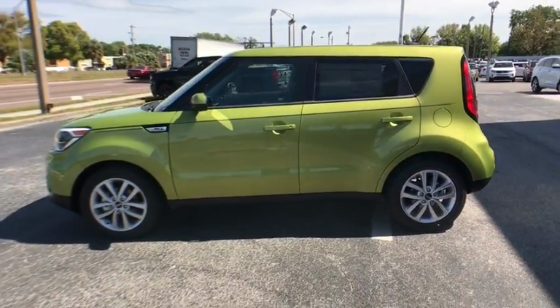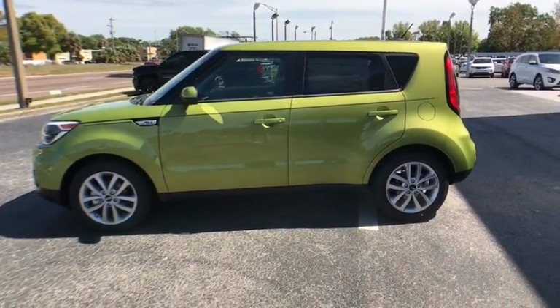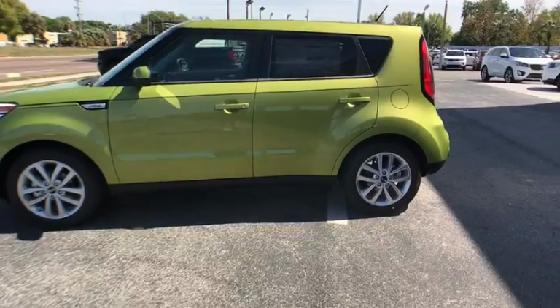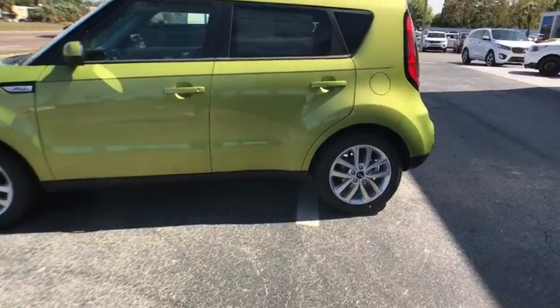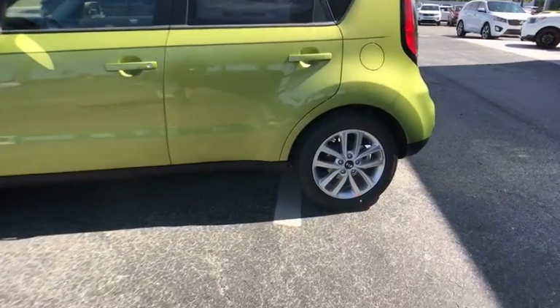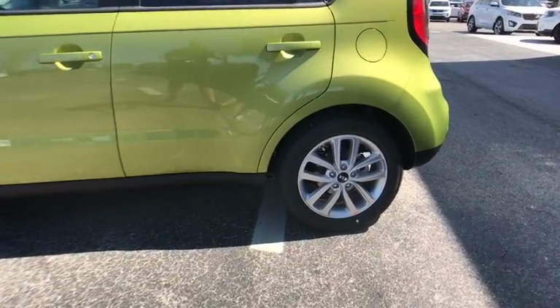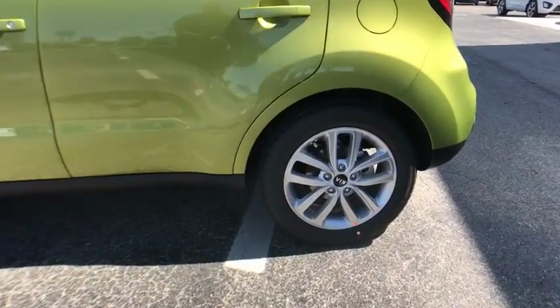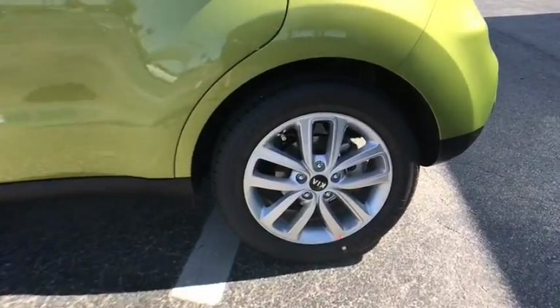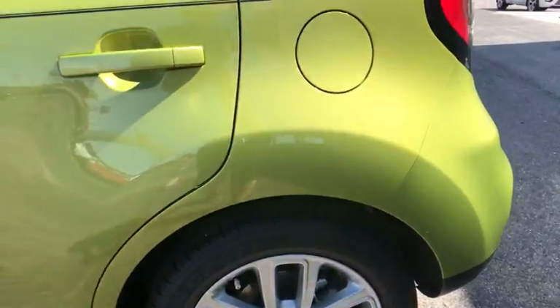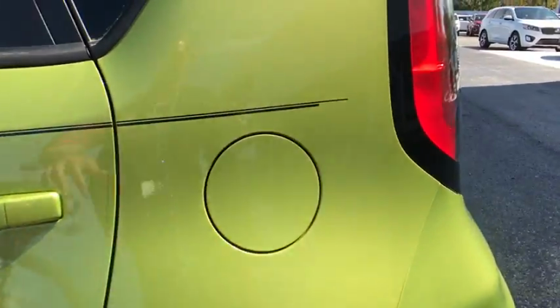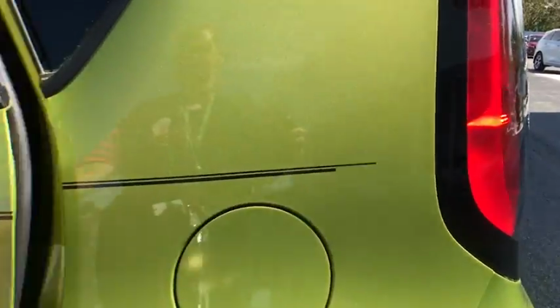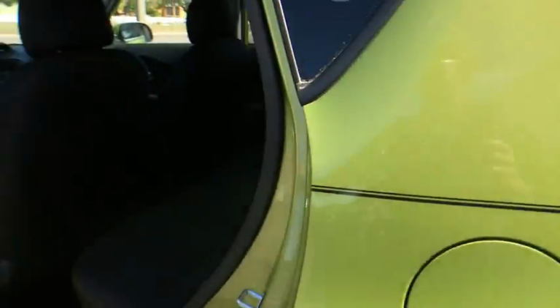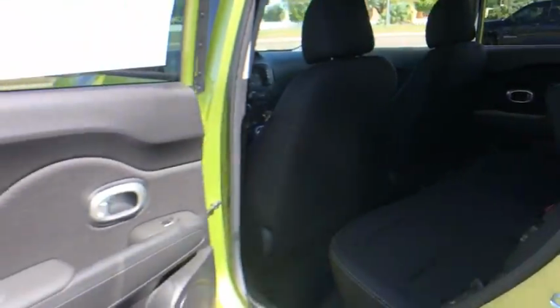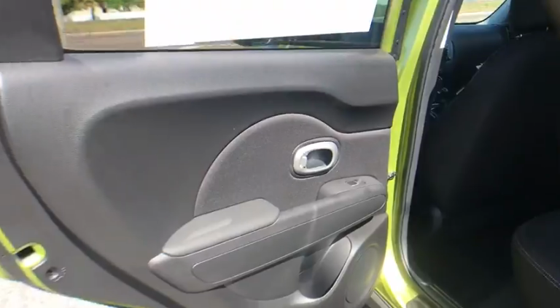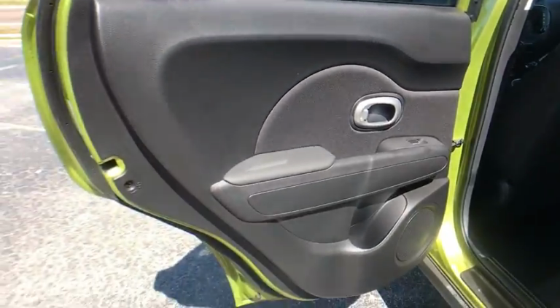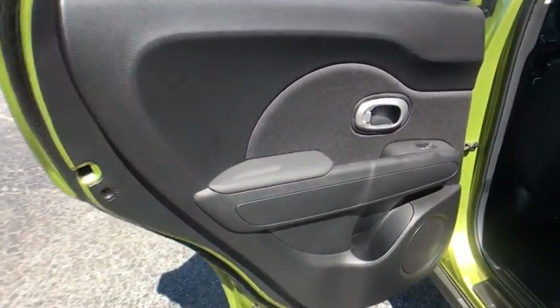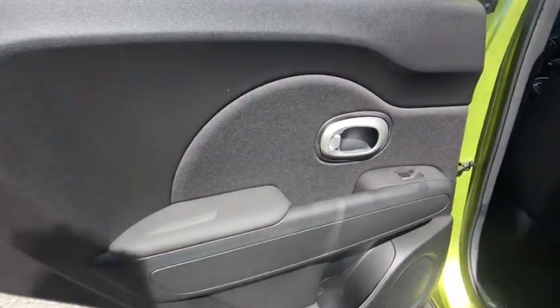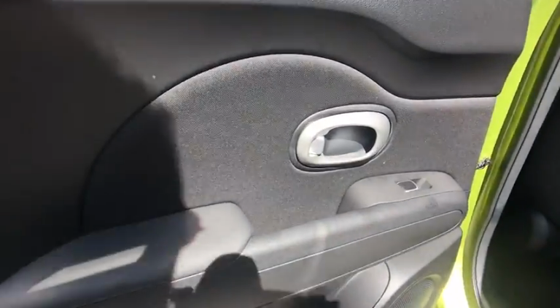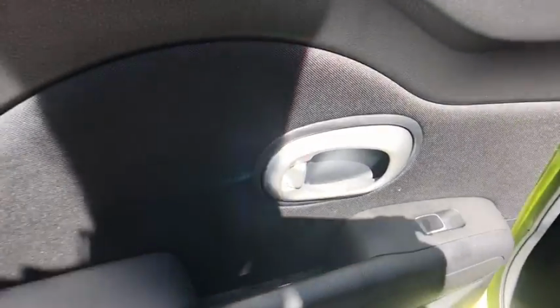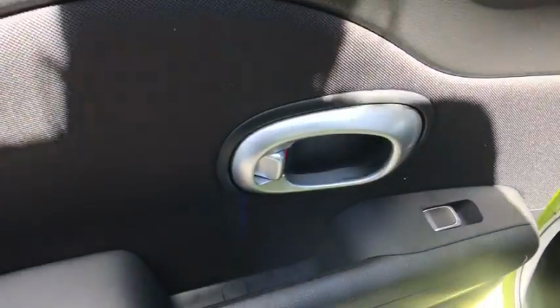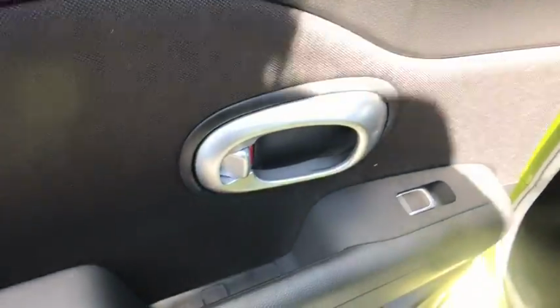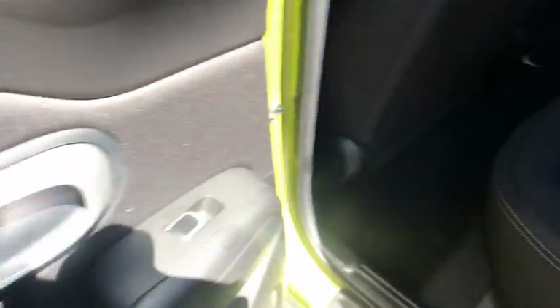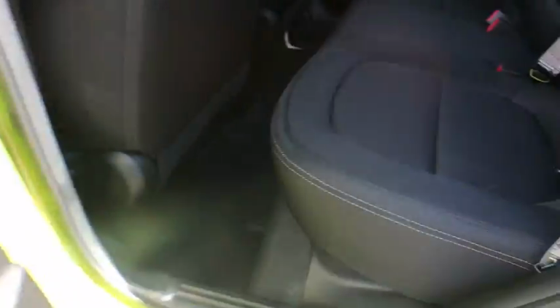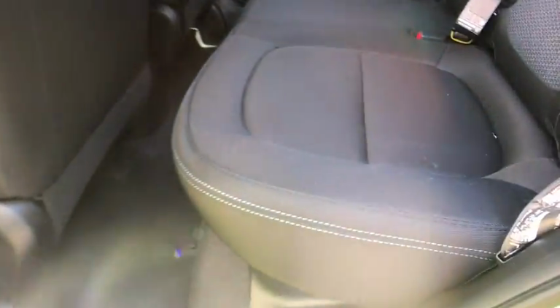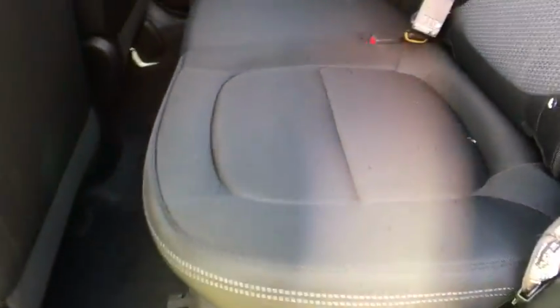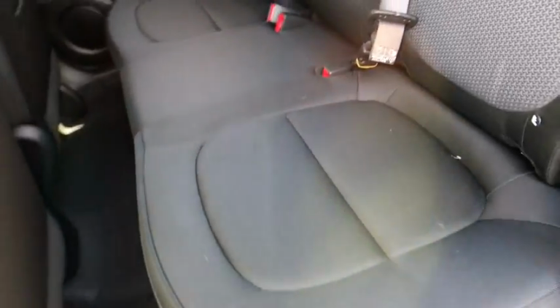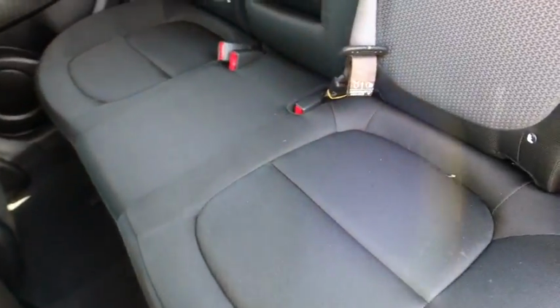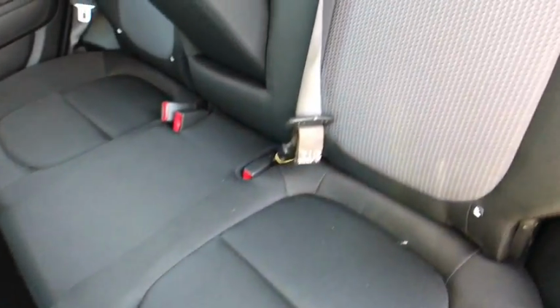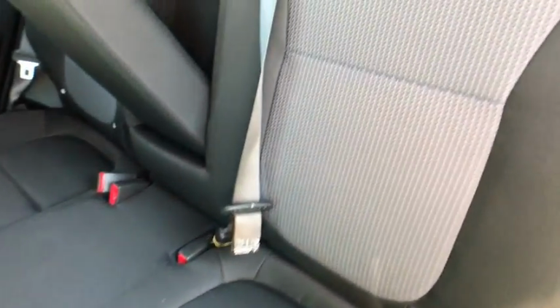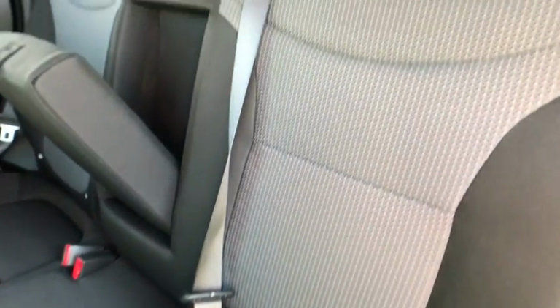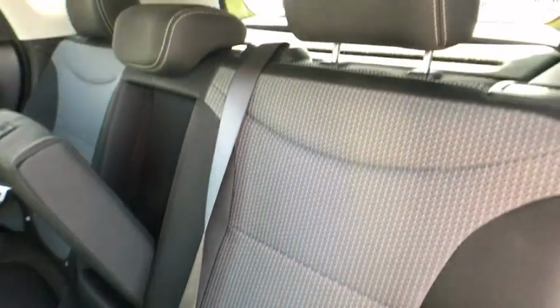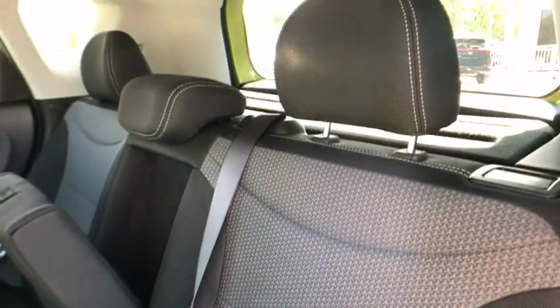Traction control, dual airbags, power steering, alloy wheels, four-wheel disc brakes, power windows, fog lights, rear window defroster, electronic stability control, trip computer, tachometer, panic alarm, overhead console.